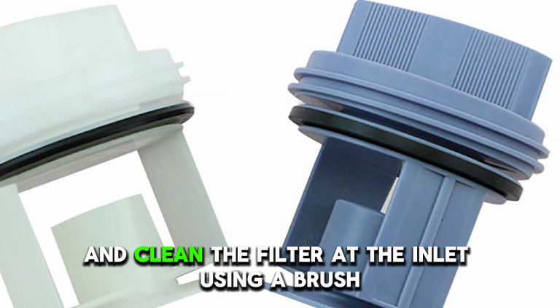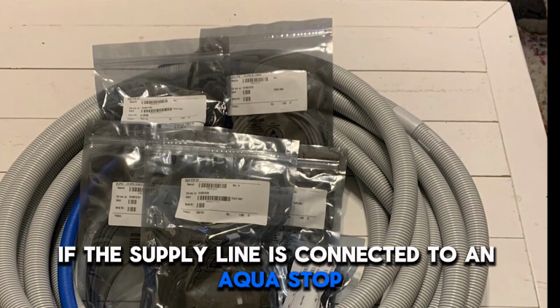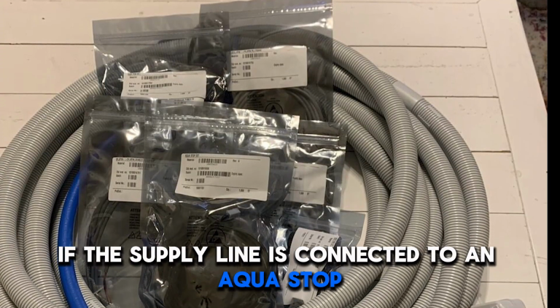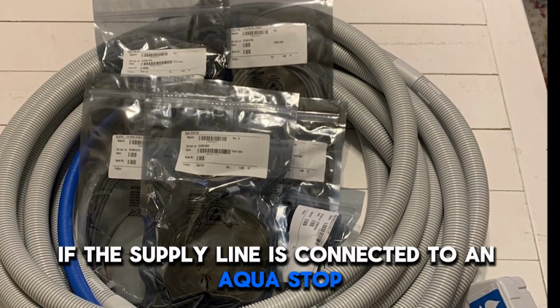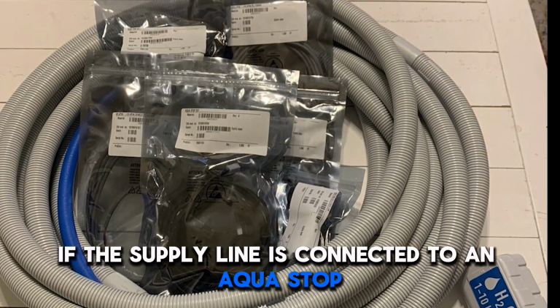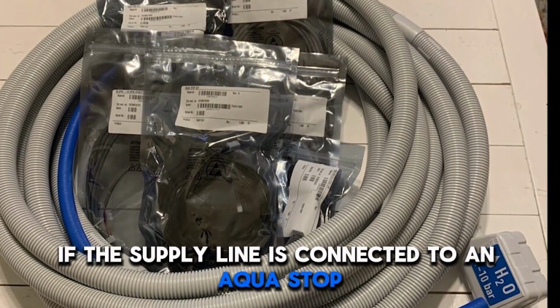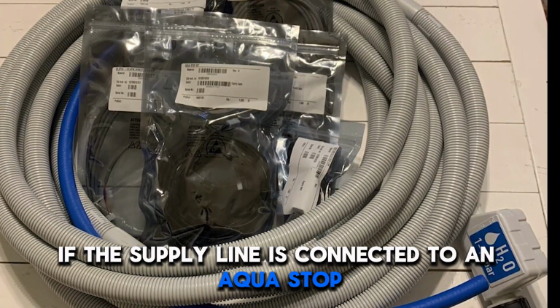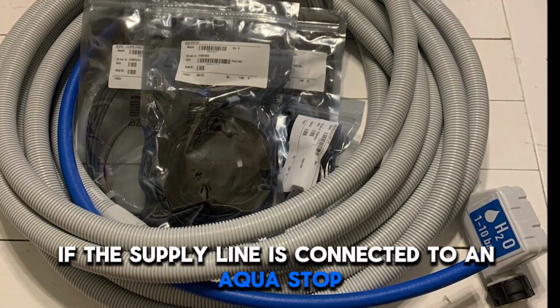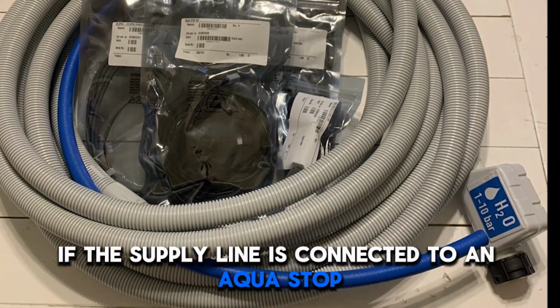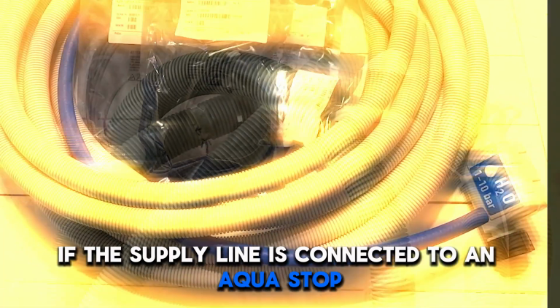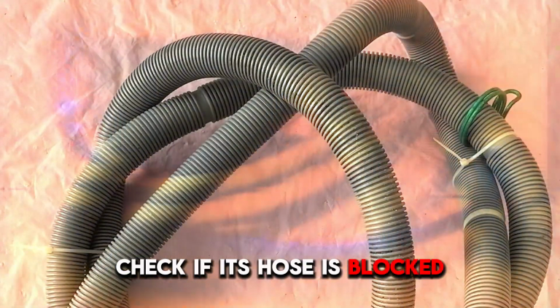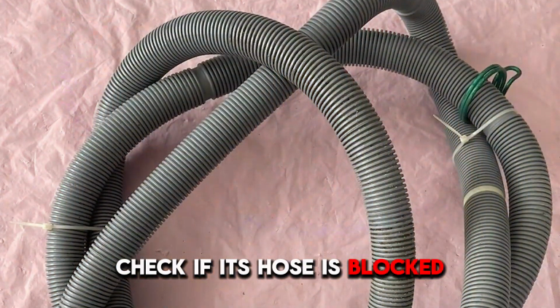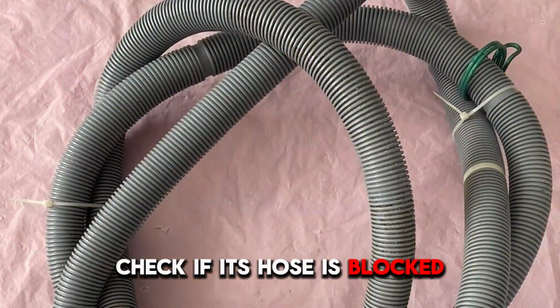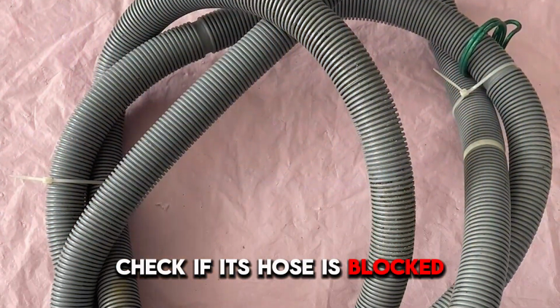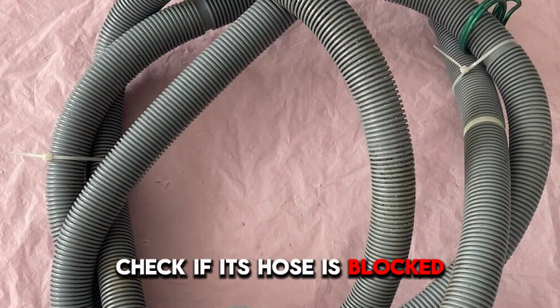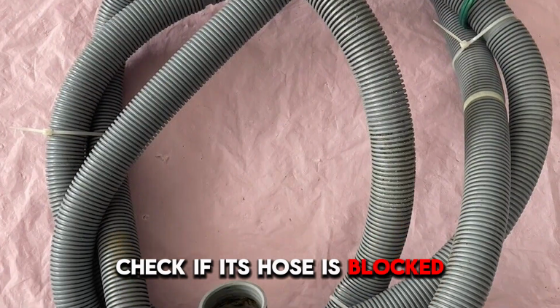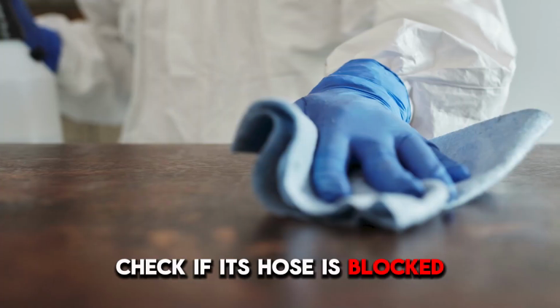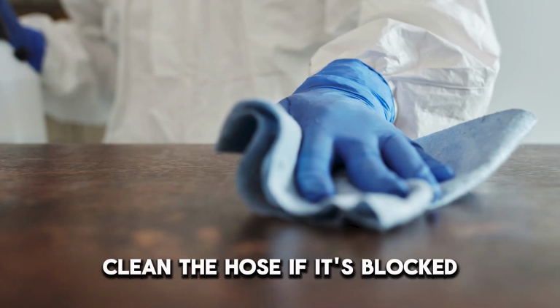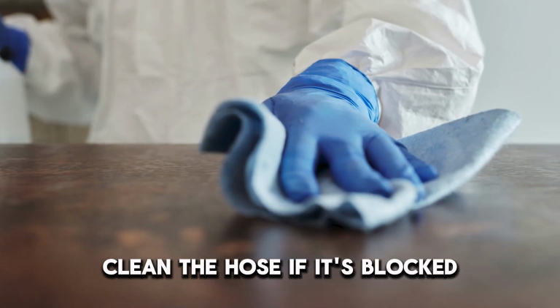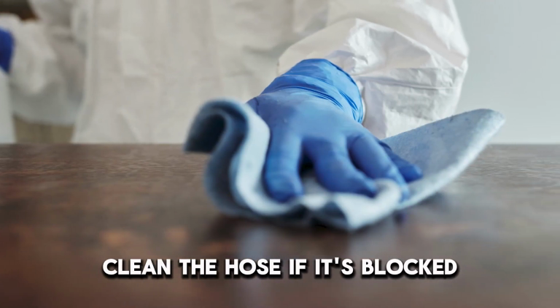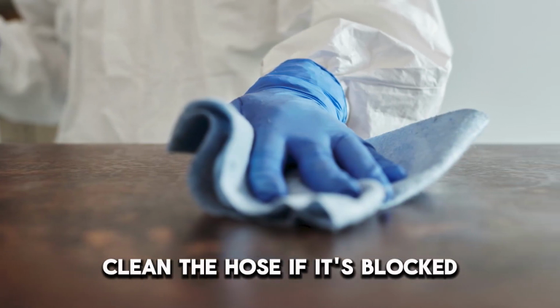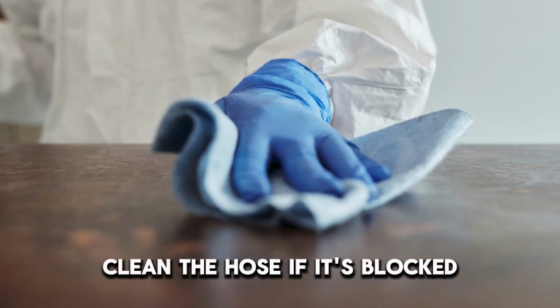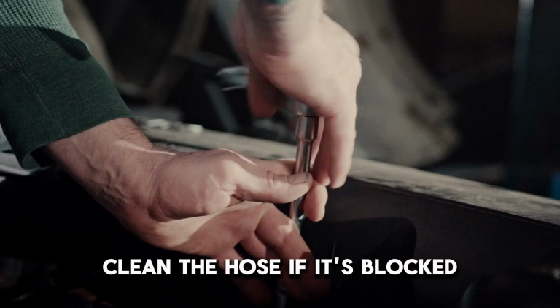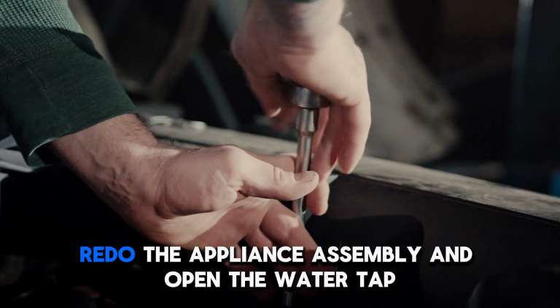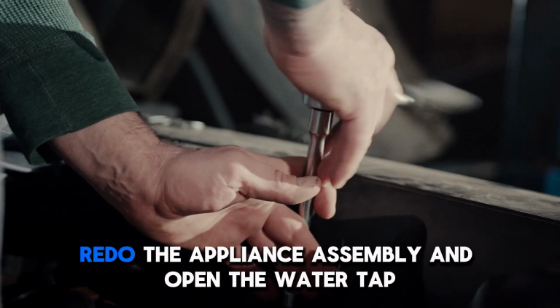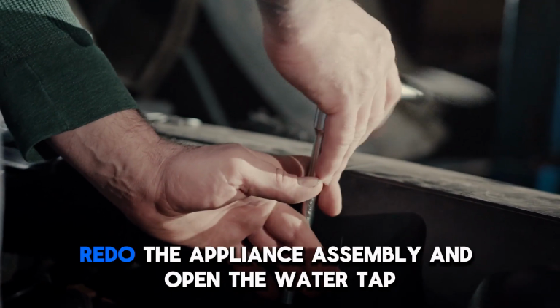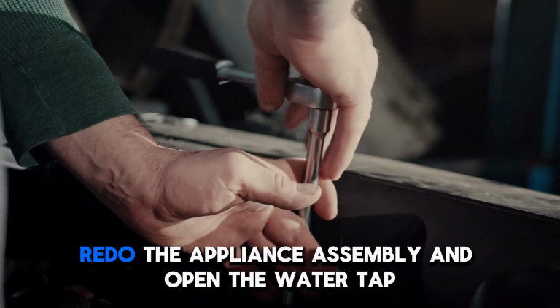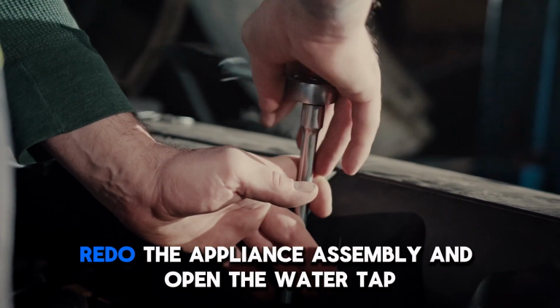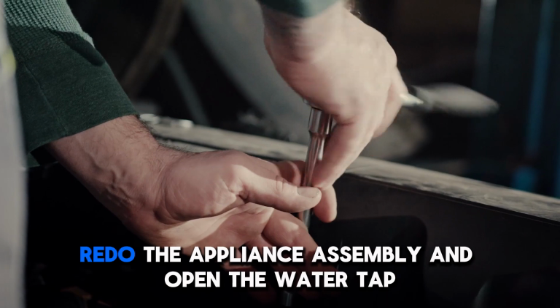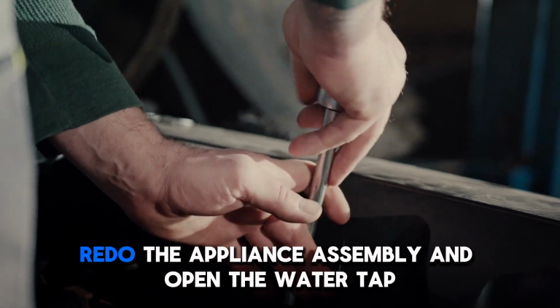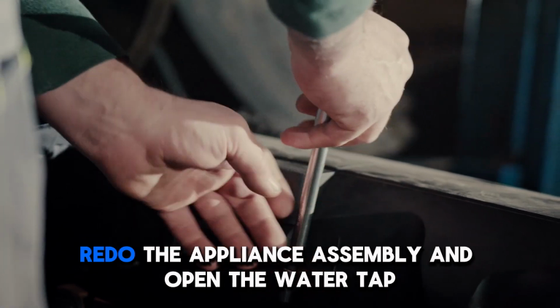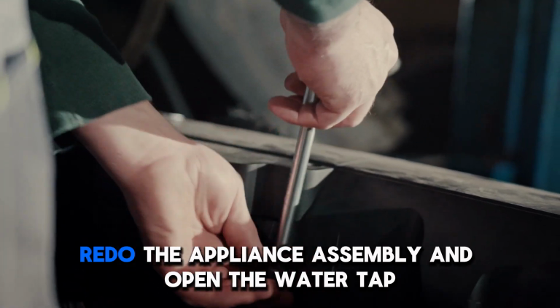If the supply line is connected to an aqua stop, check if its hose is blocked. Clean the hose if it's blocked. Redo the appliance assembly and open the water tap.